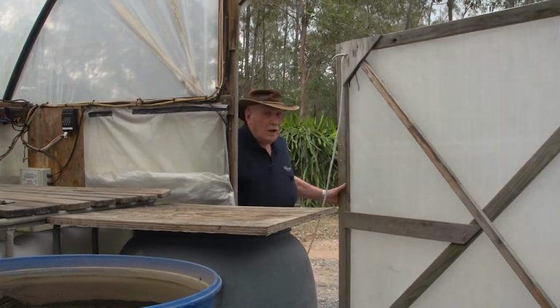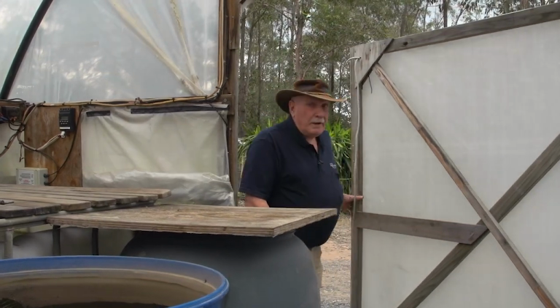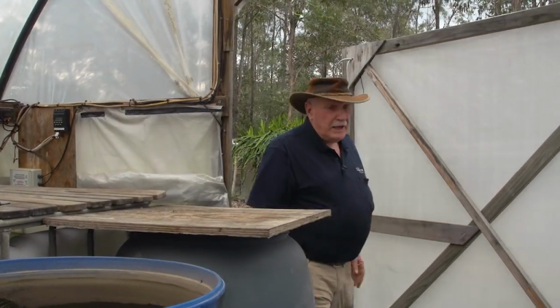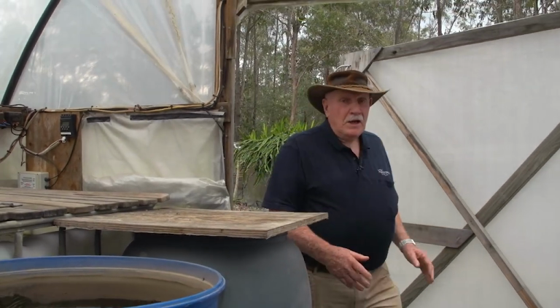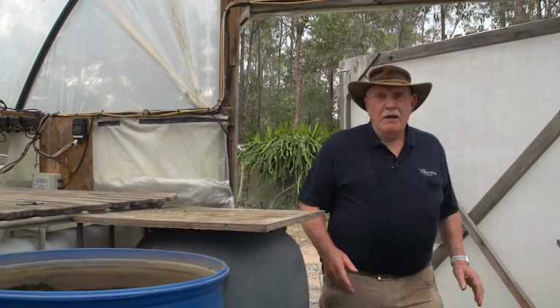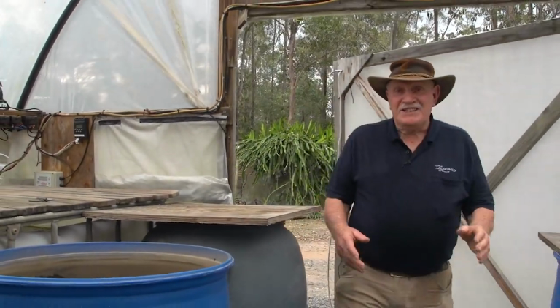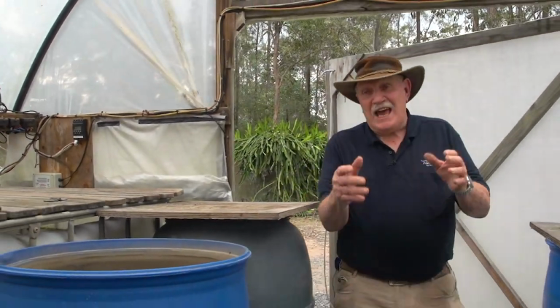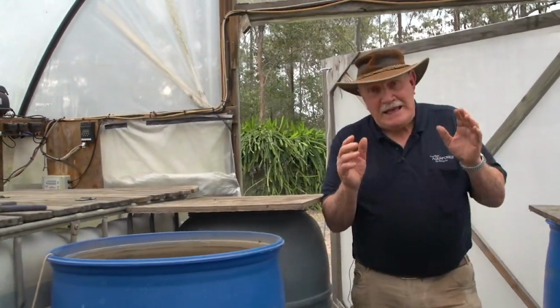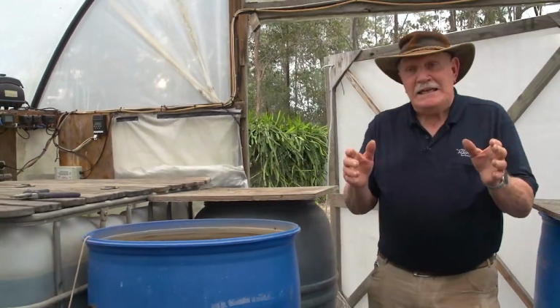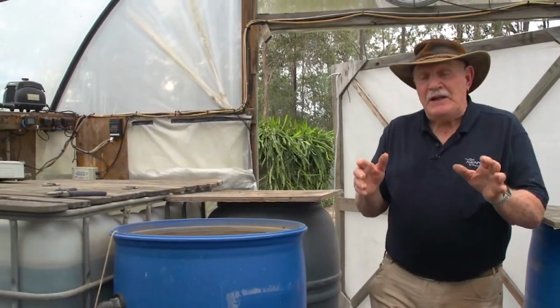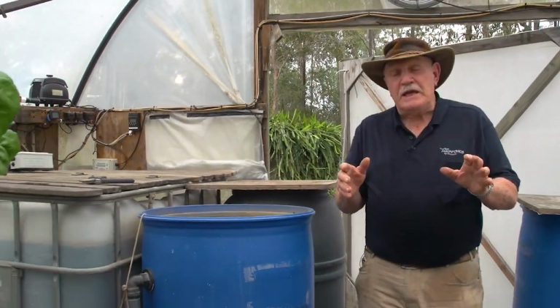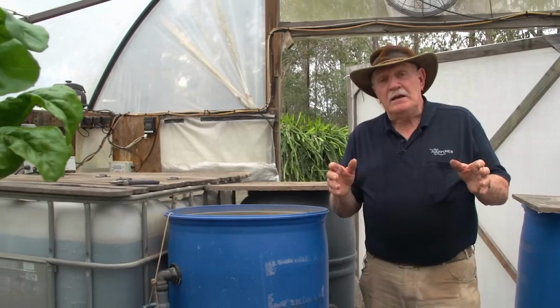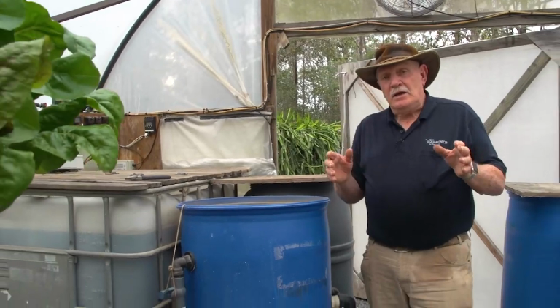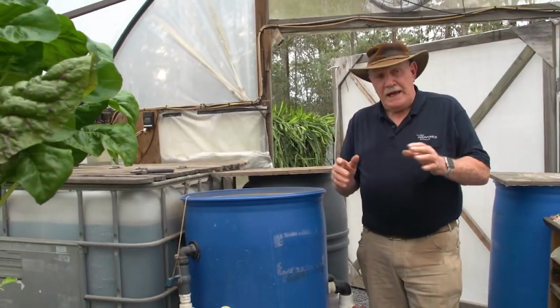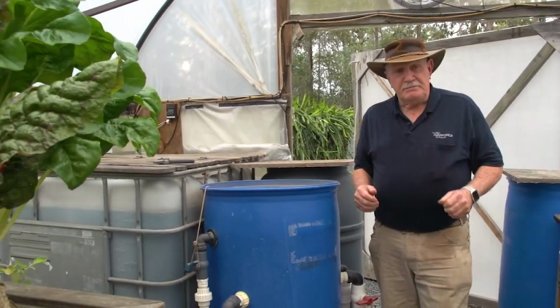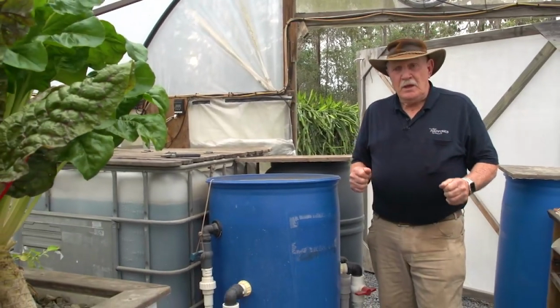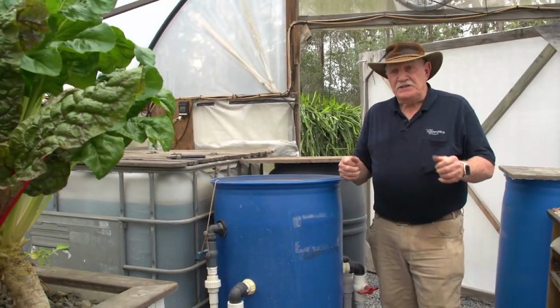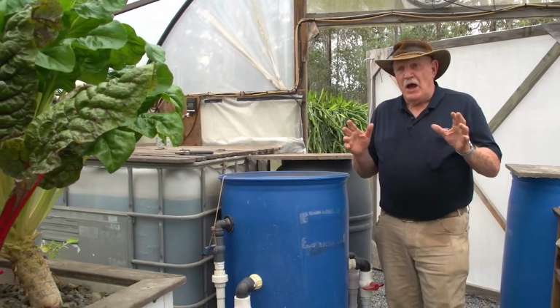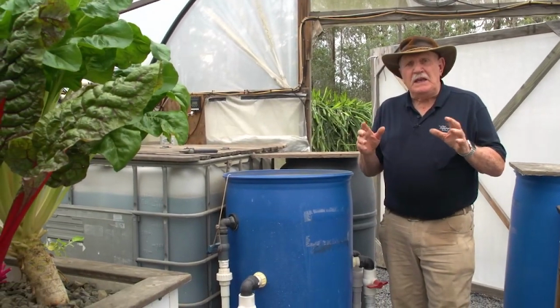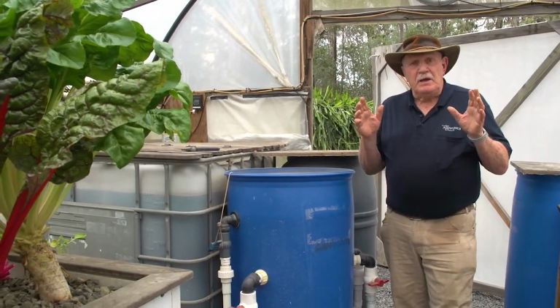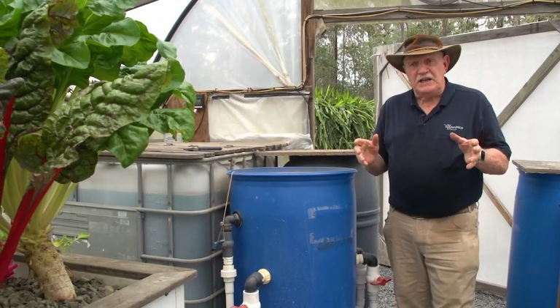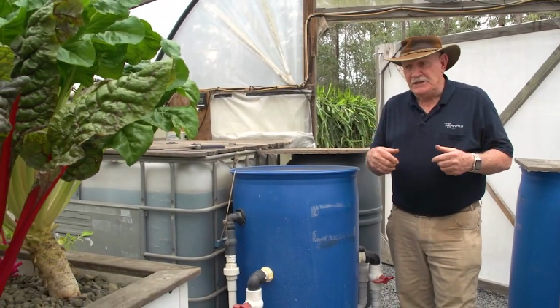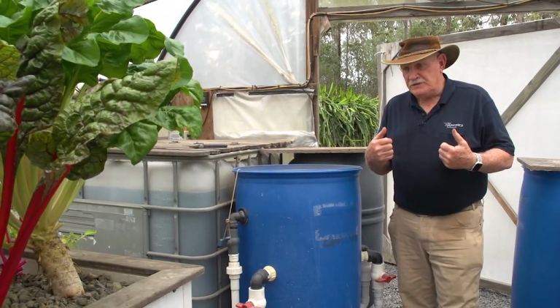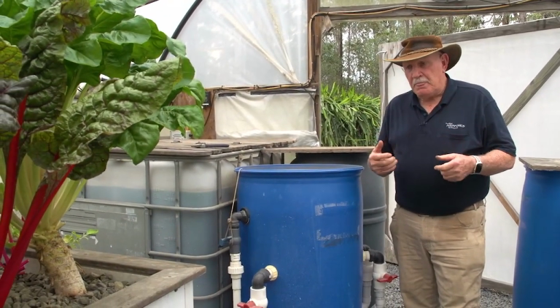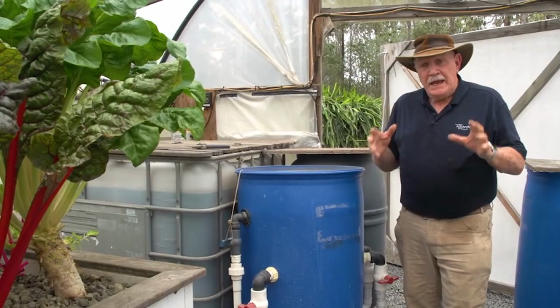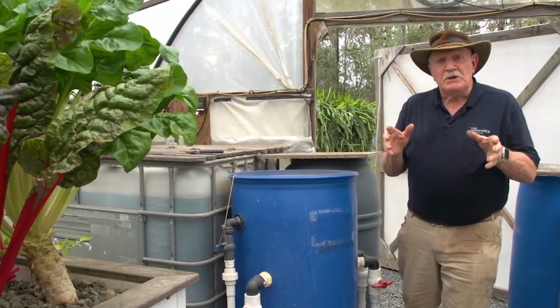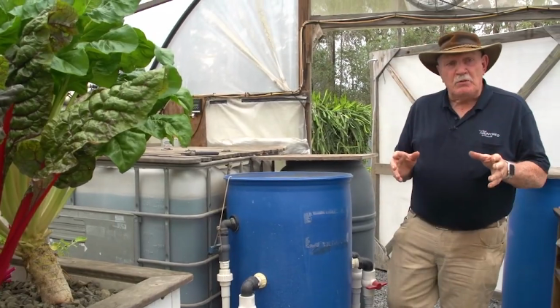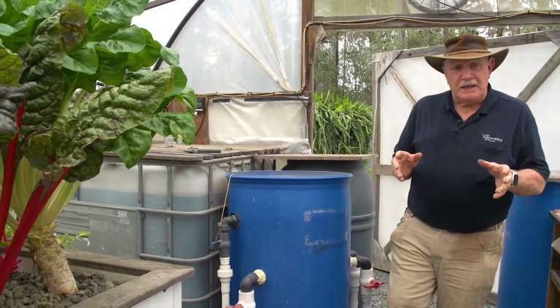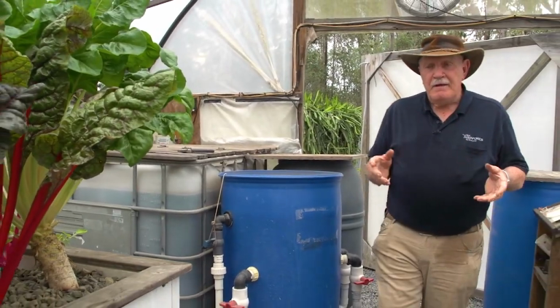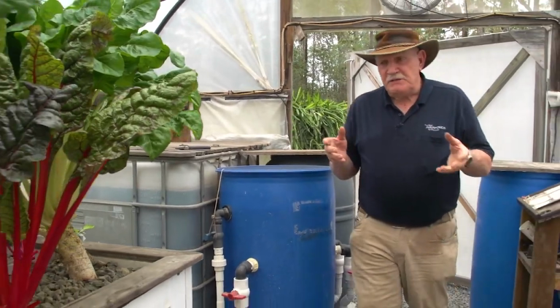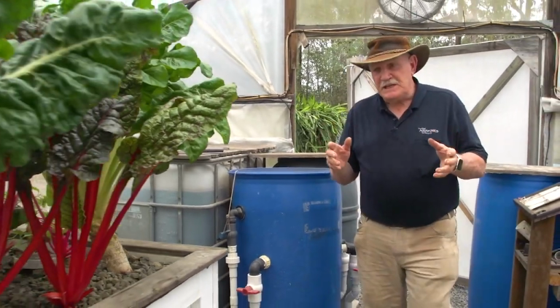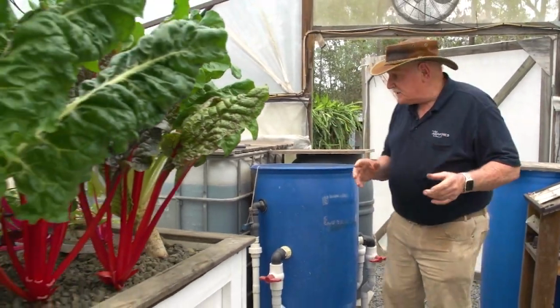Hi, Murray here. This is our Indy 23 greenhouse — this is the home of the Indy set of plans. I just want to show you what's happening here. This is a fantastic system.